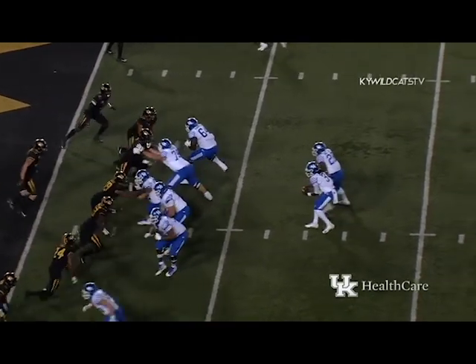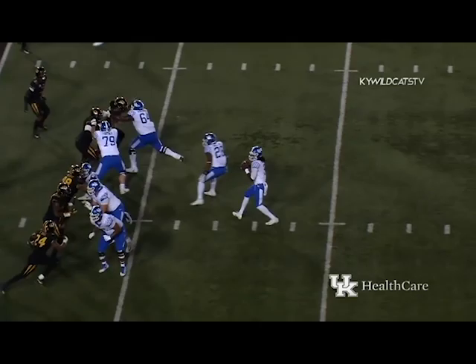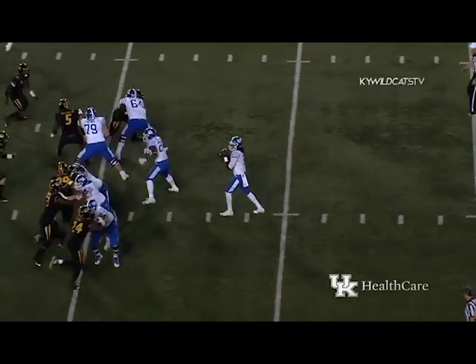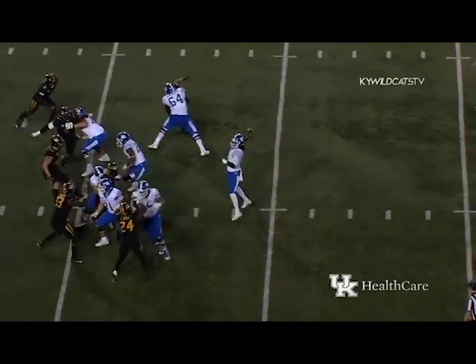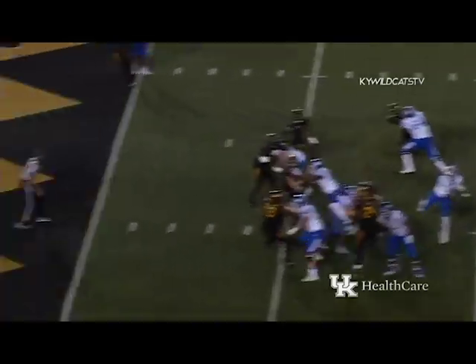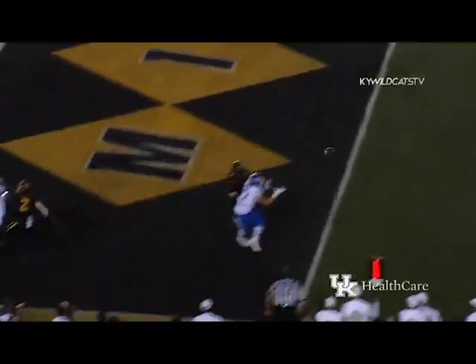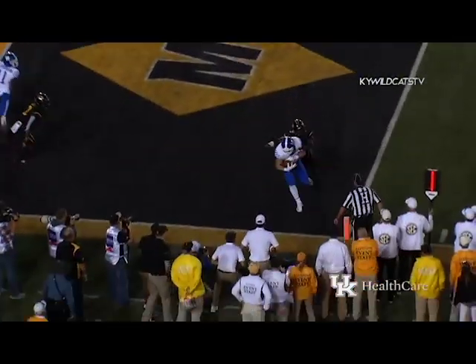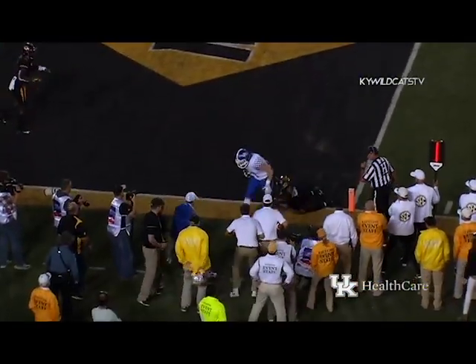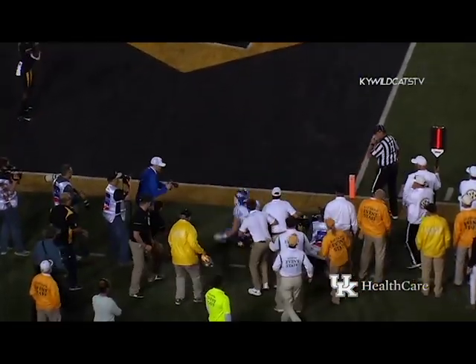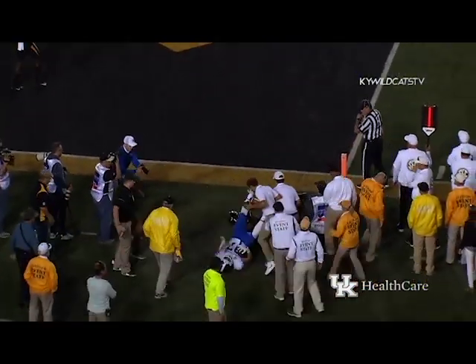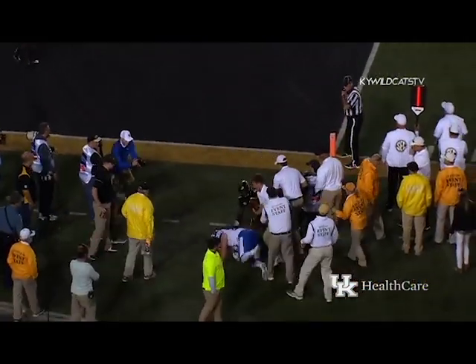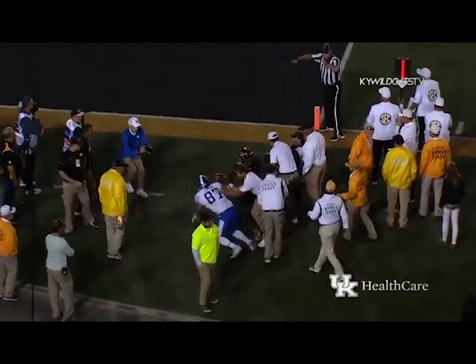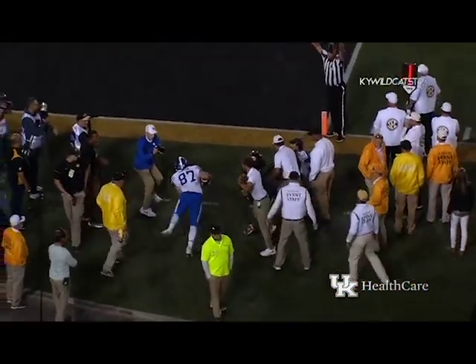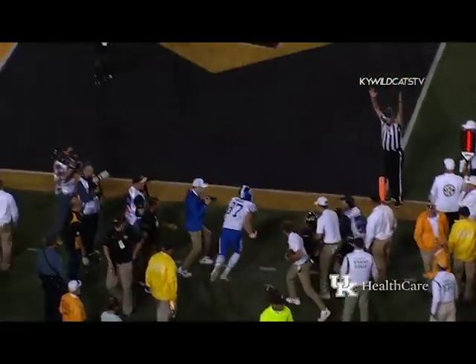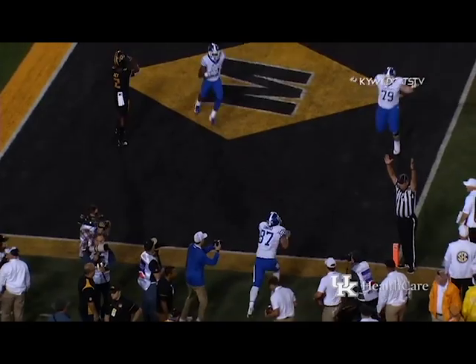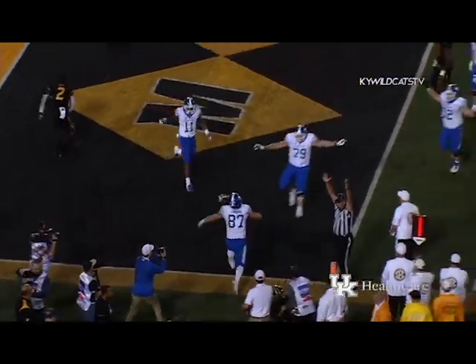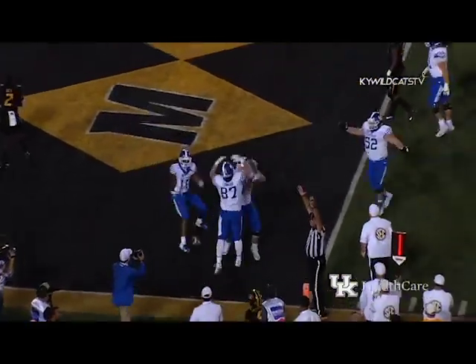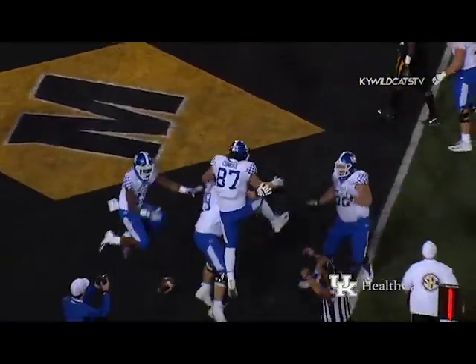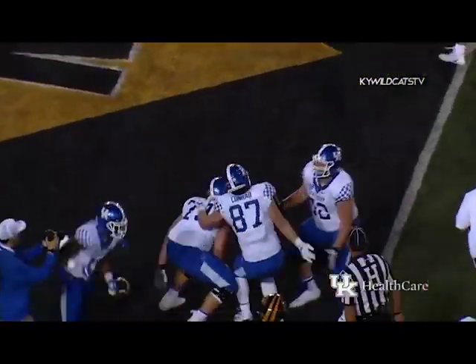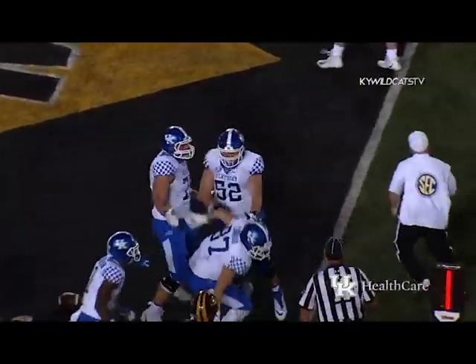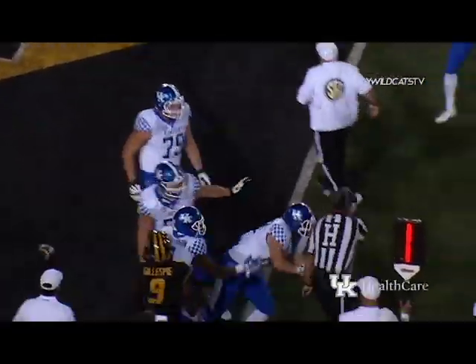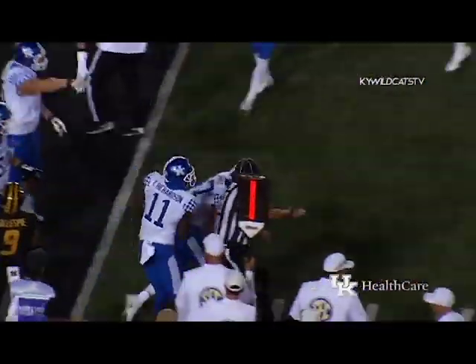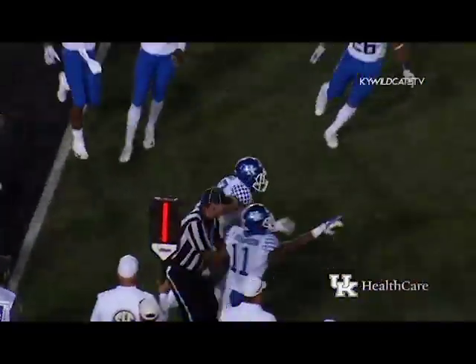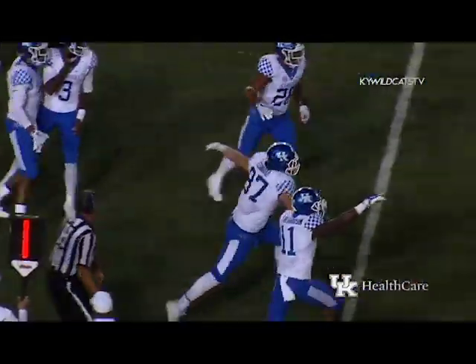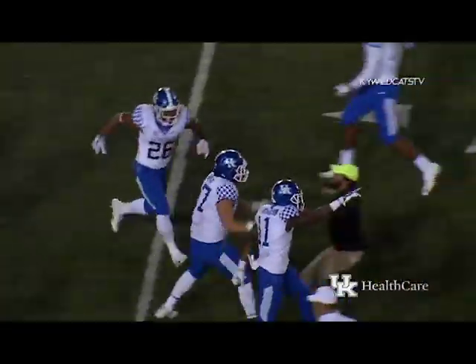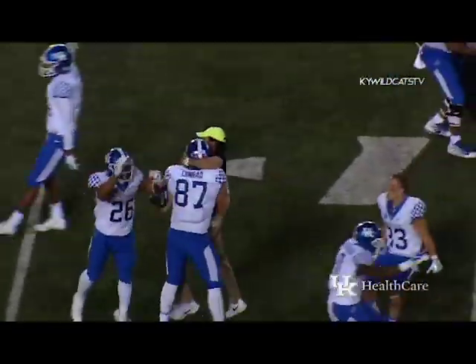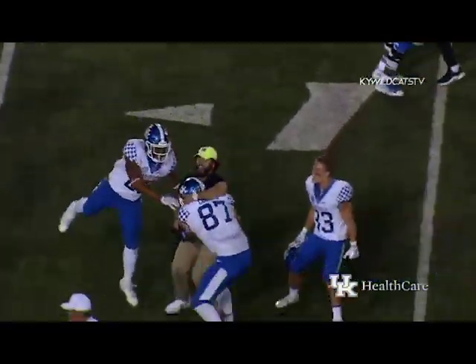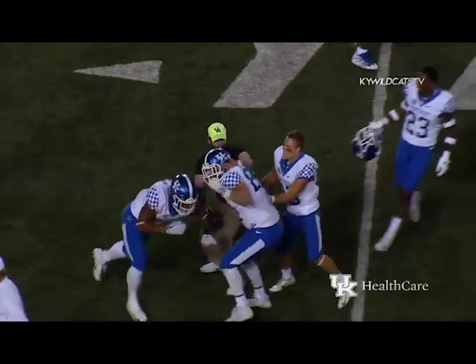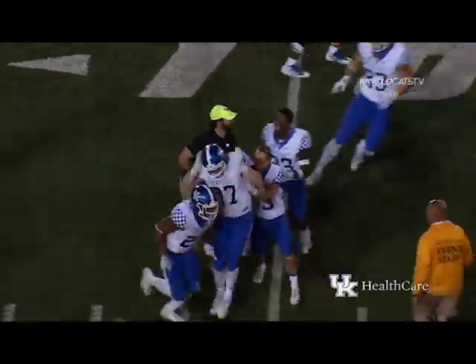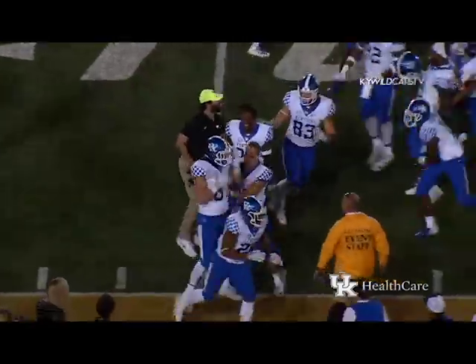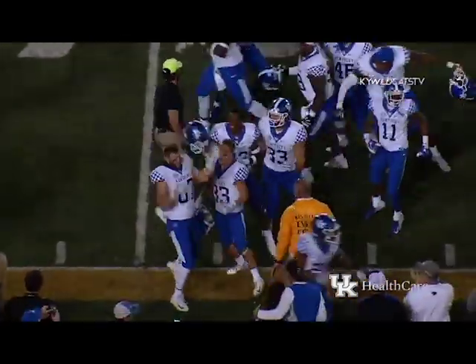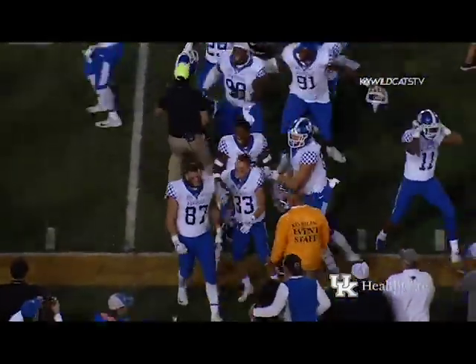Terry Wilson — he's going to throw — Conrad — touchdown Kentucky! Kentucky victory! I was waiting for the signal, I didn't need a signal.